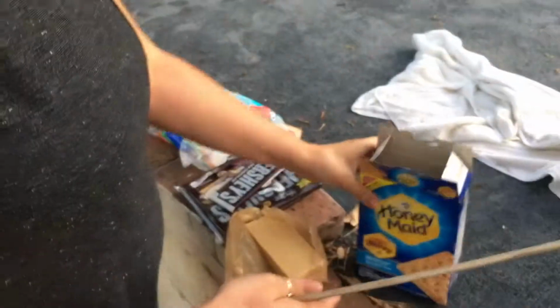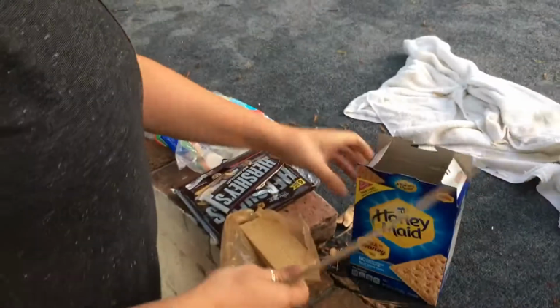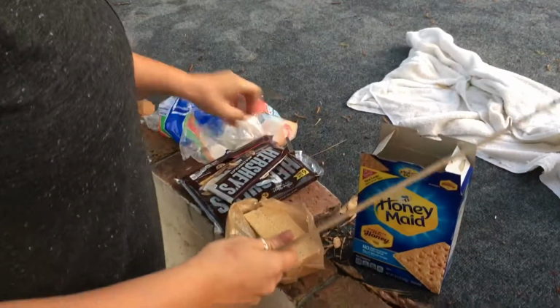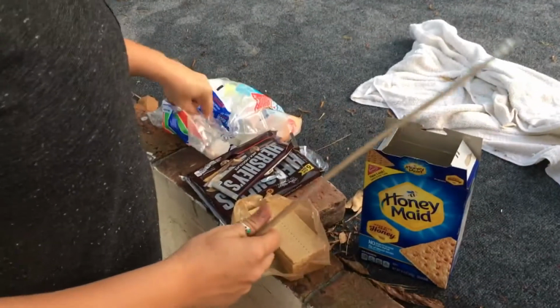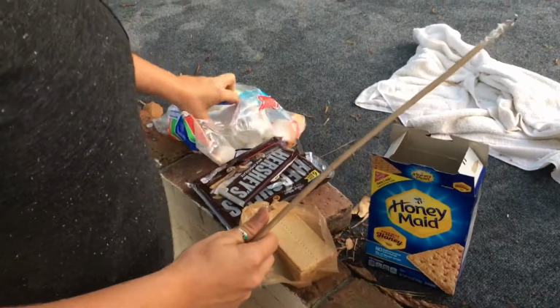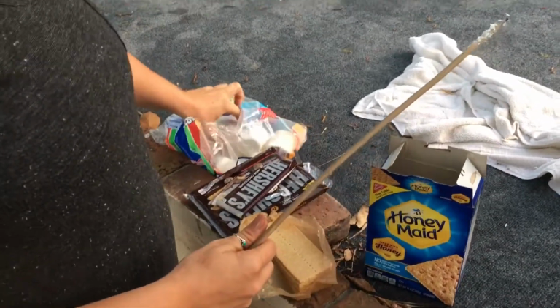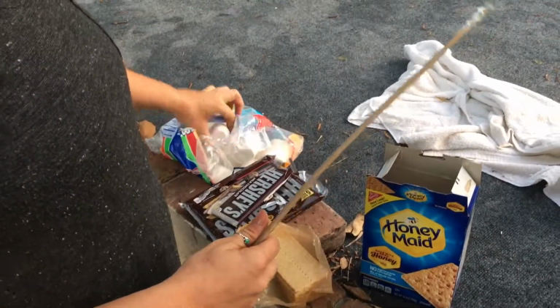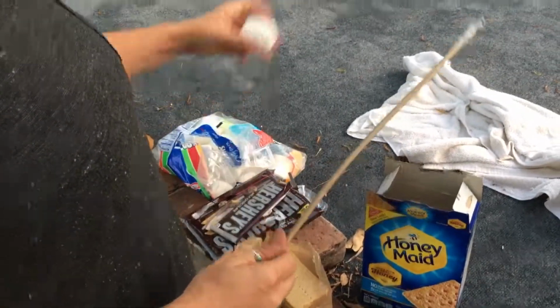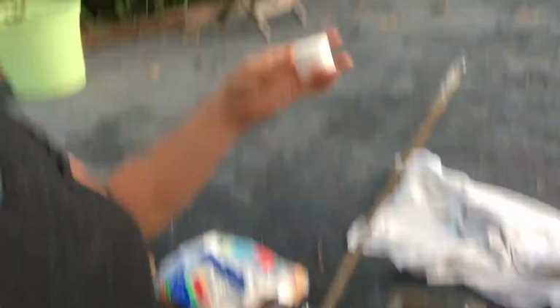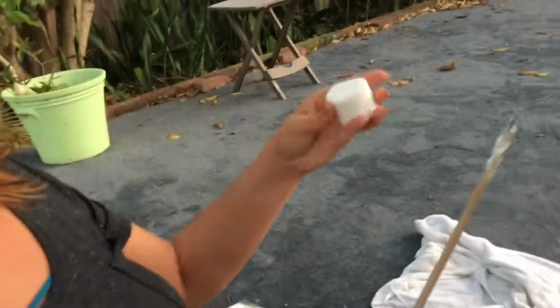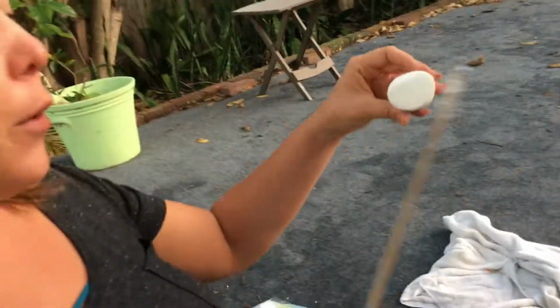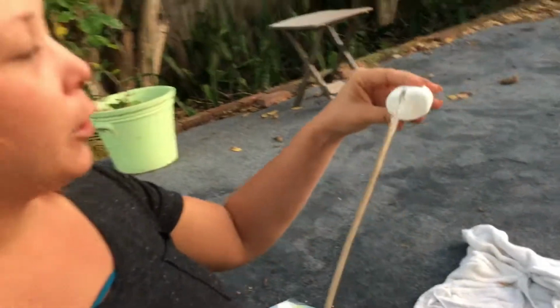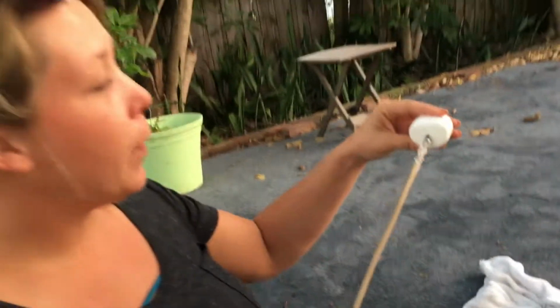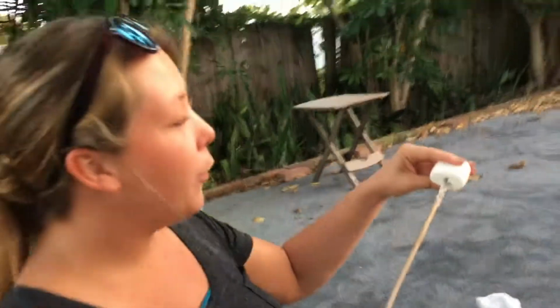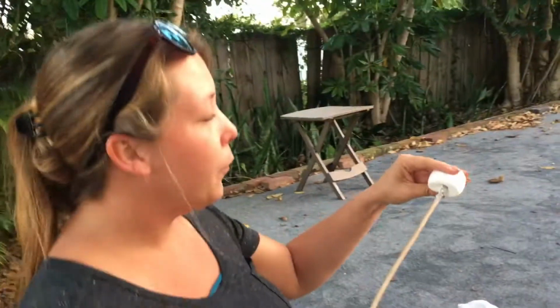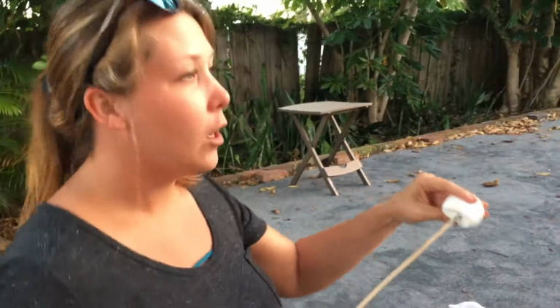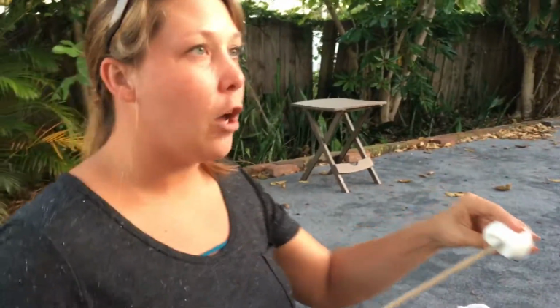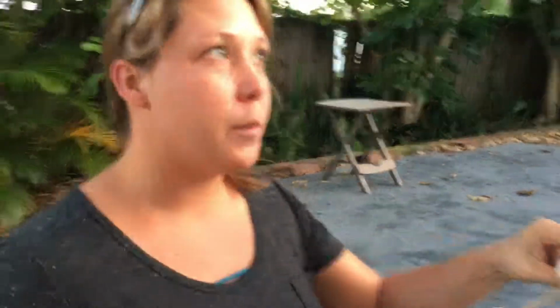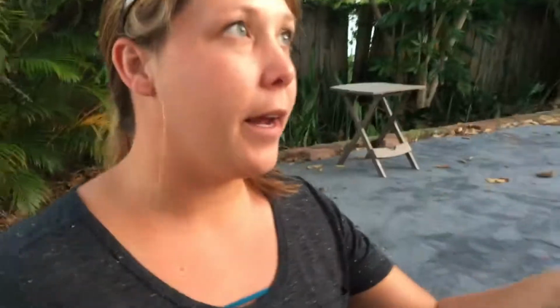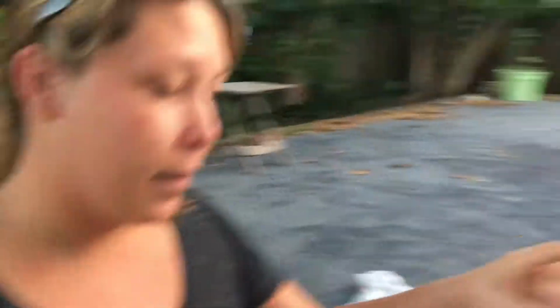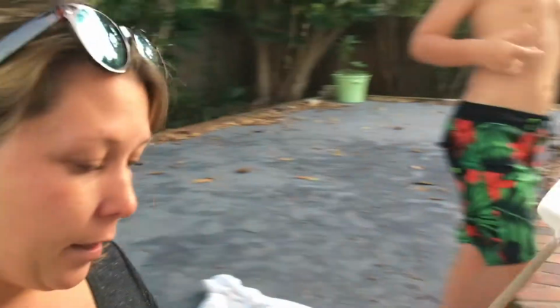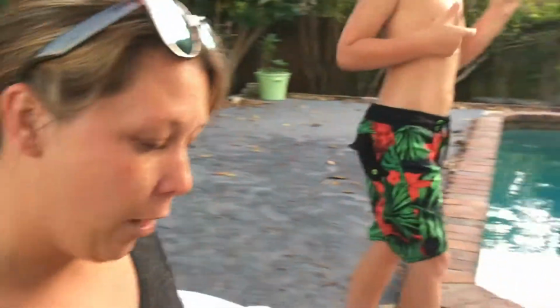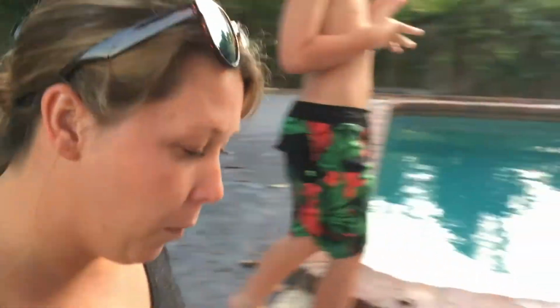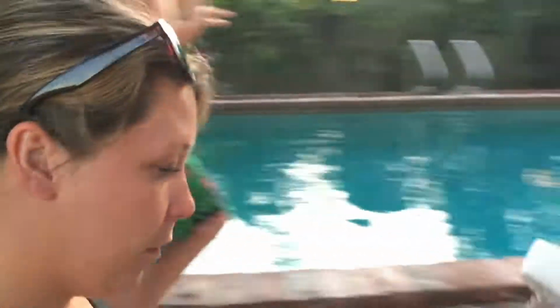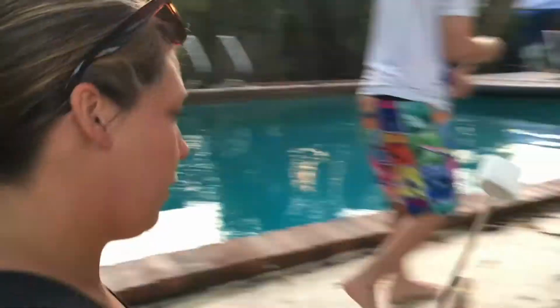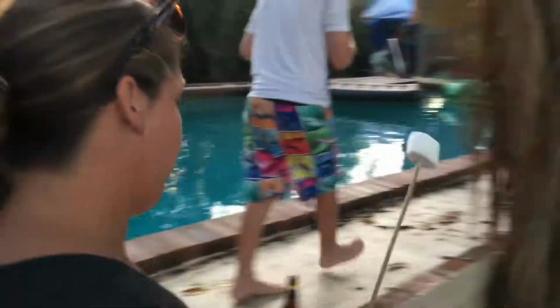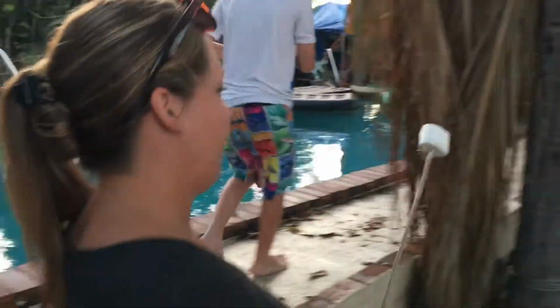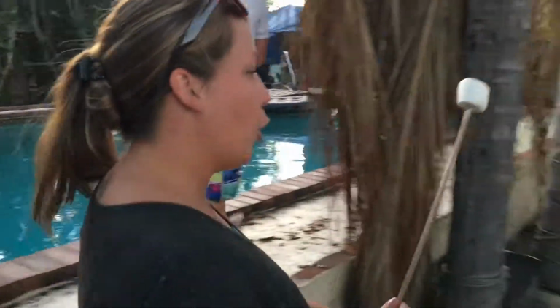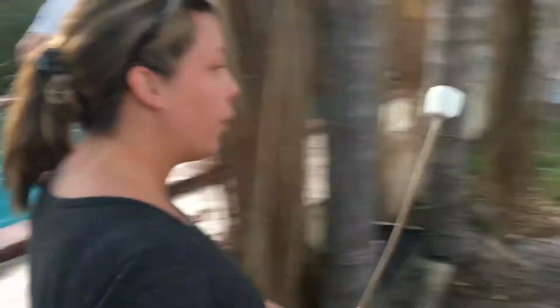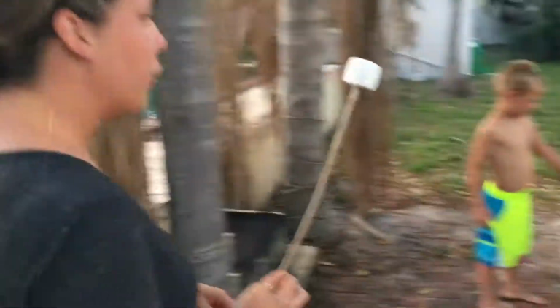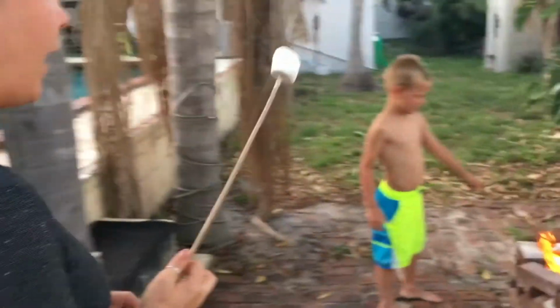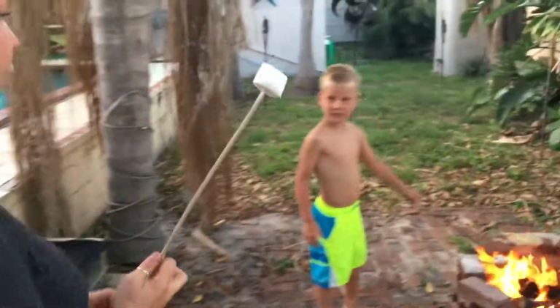Okay, and now what's the next? First, you take your jumbo marshmallow. Collin's my help. Then you go over here to the fire.